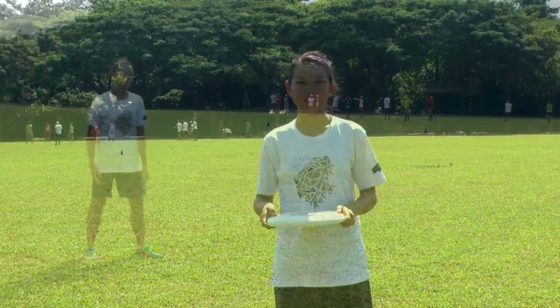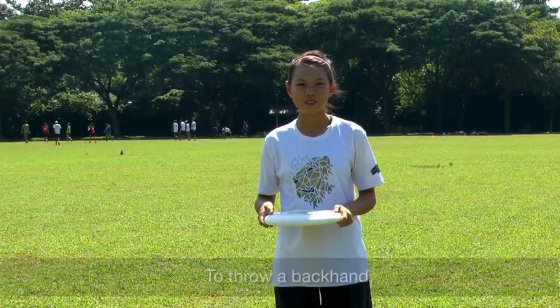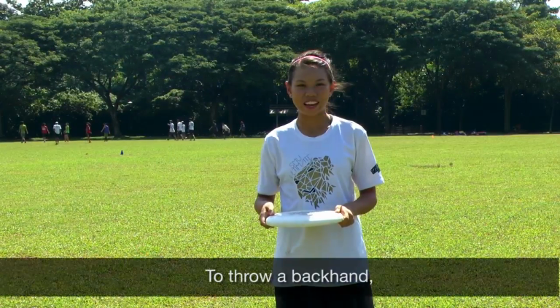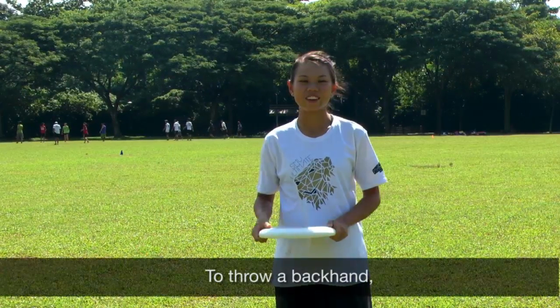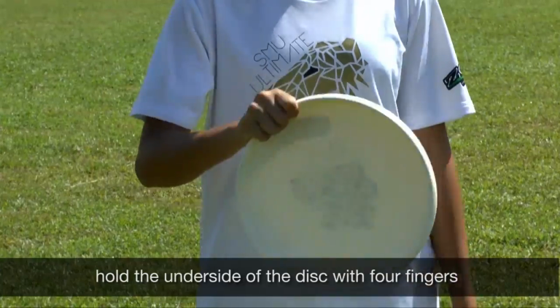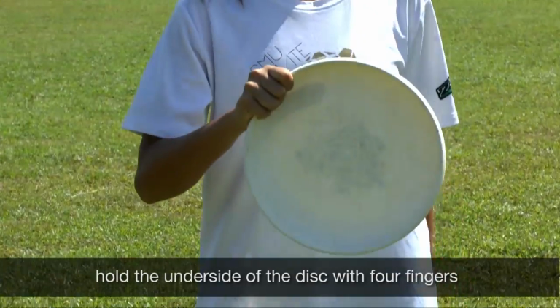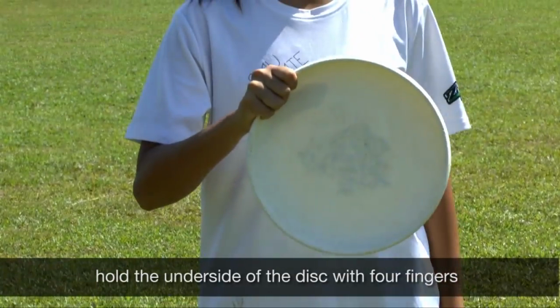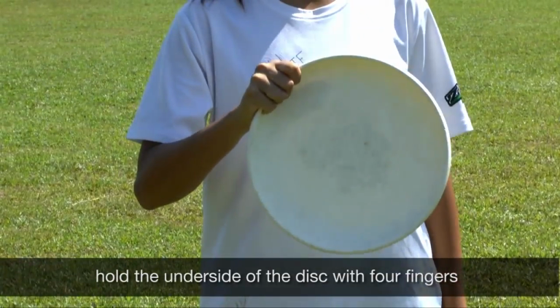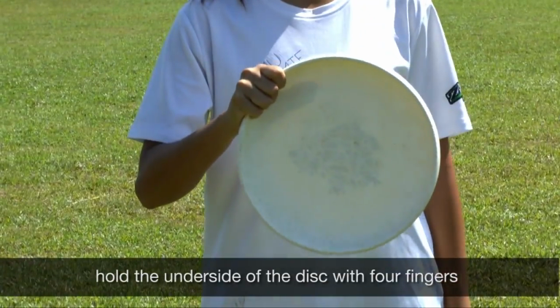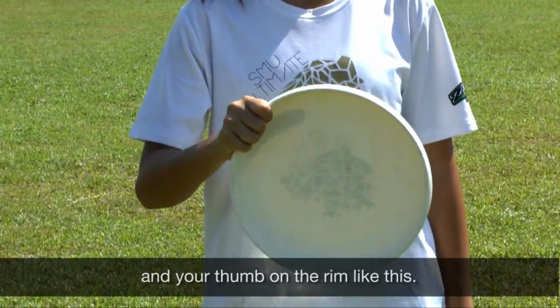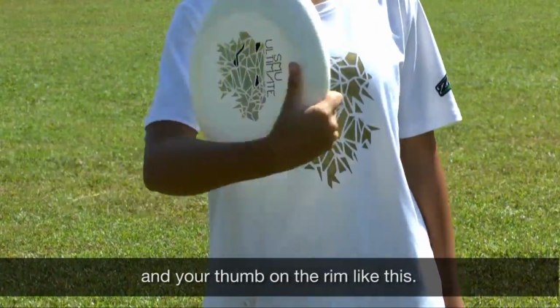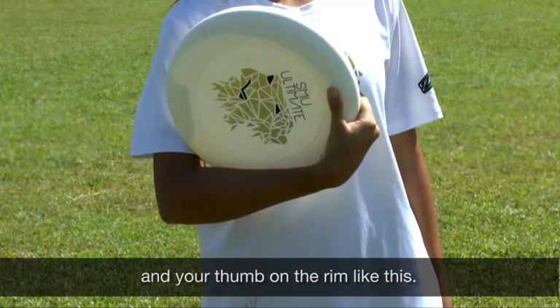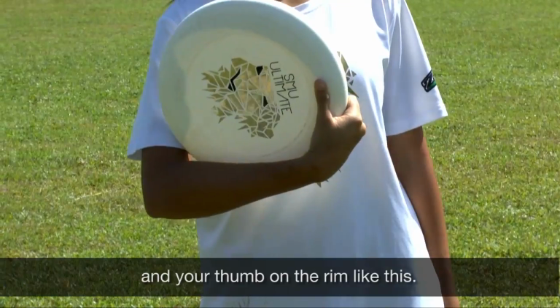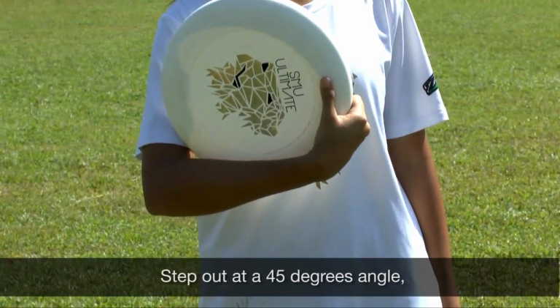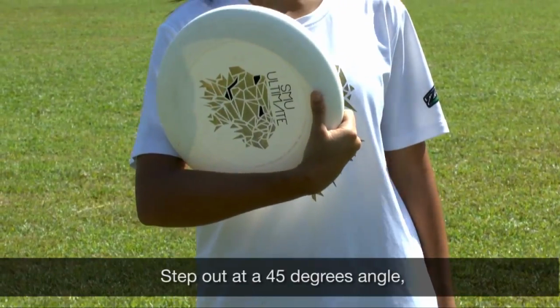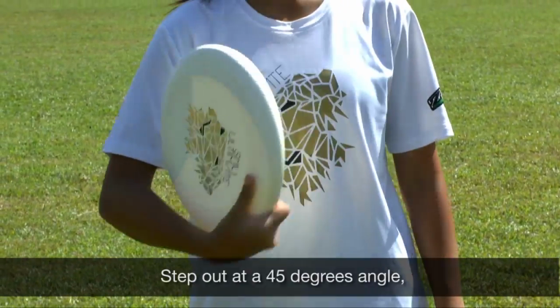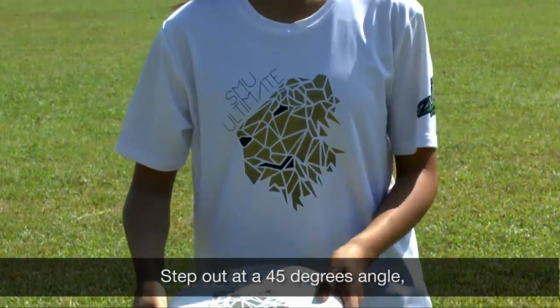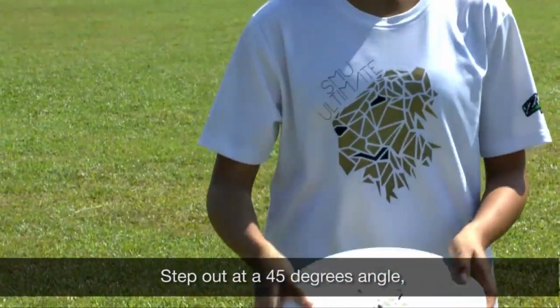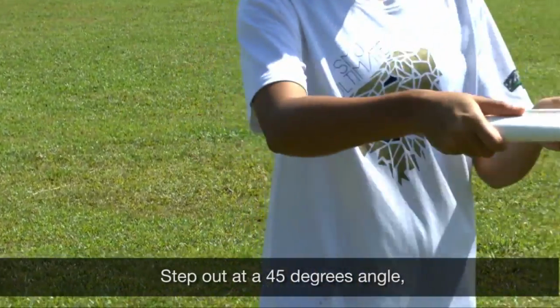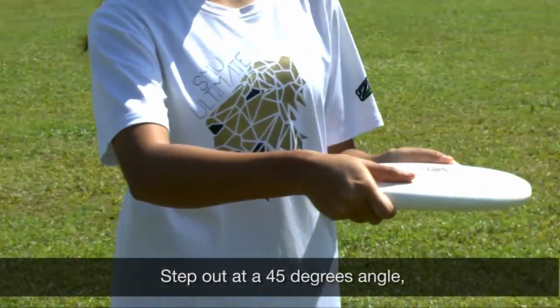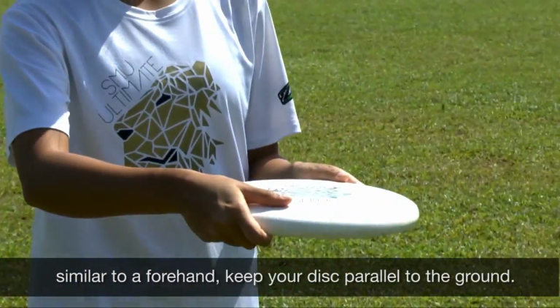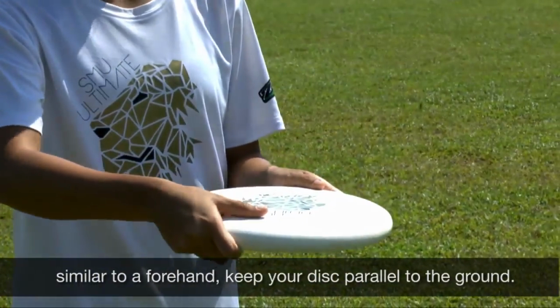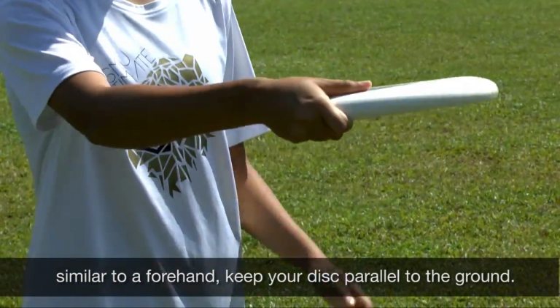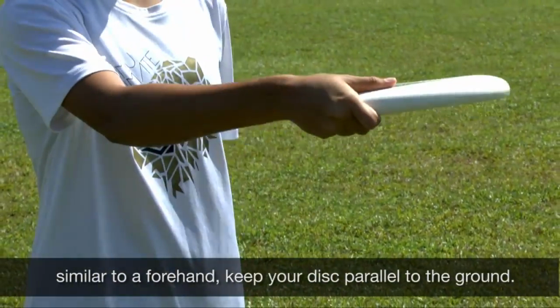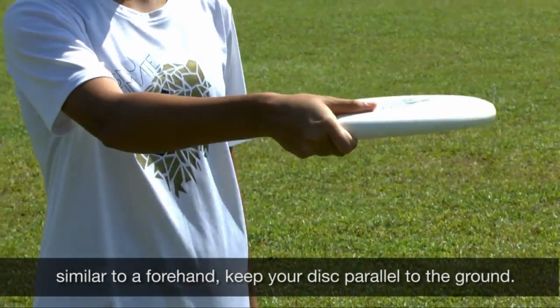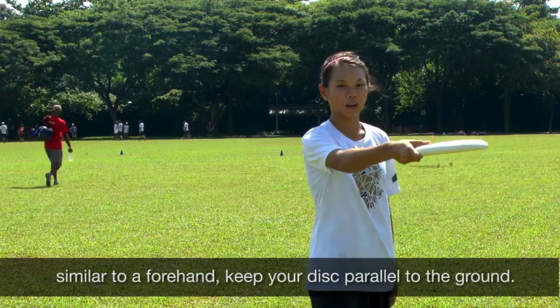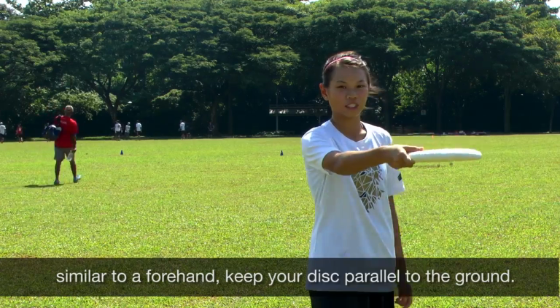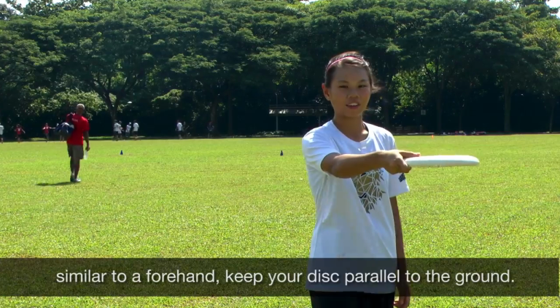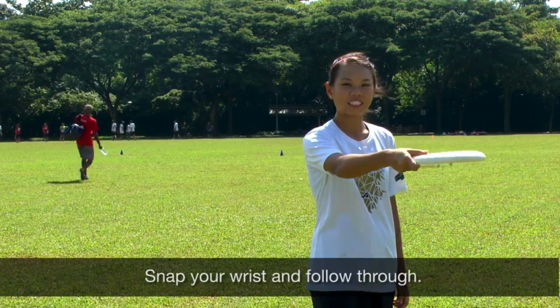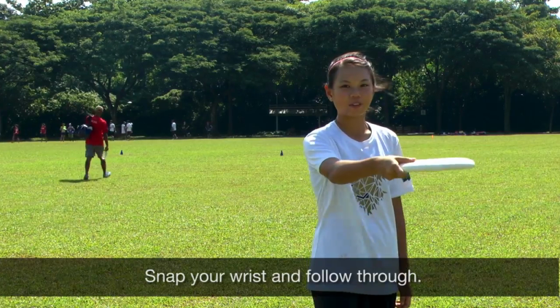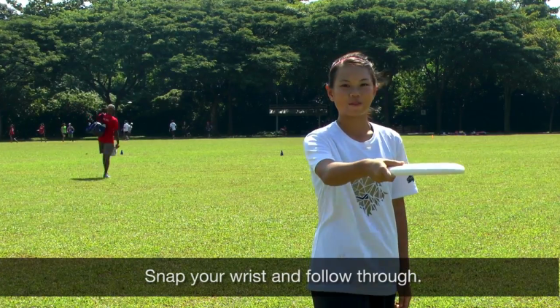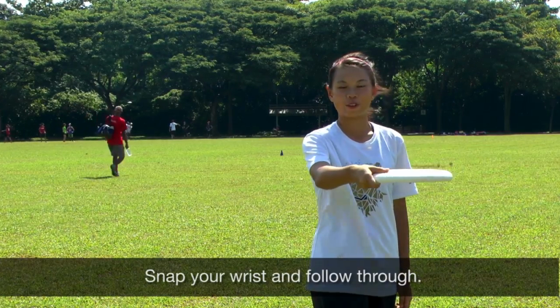To throw a backhand, hold the underside of the disc with four fingers and your thumb on the rim like this. Step up at a 45 degree angle. Similar to a forehand, keep the disc parallel to the ground, snap your wrist and follow through.